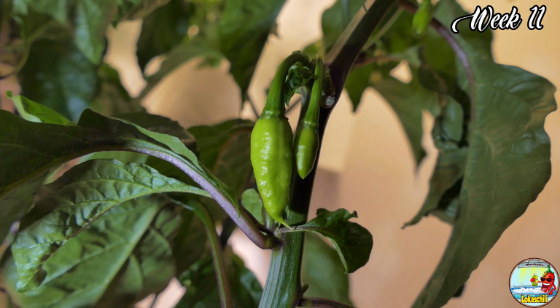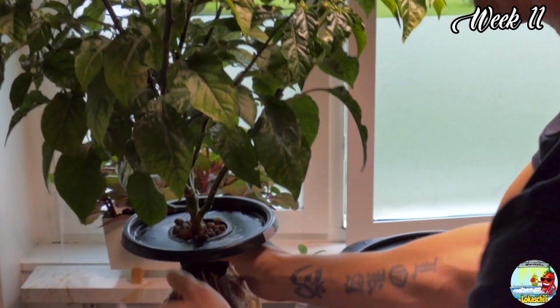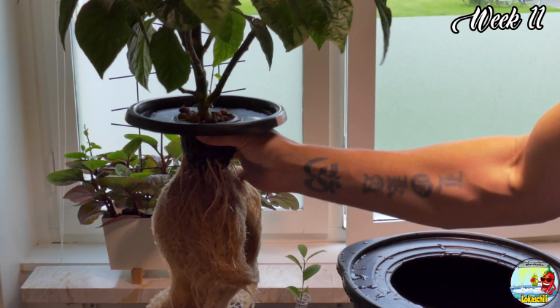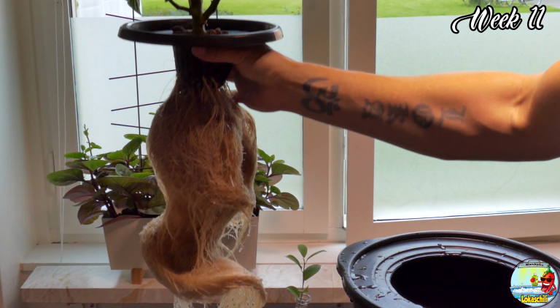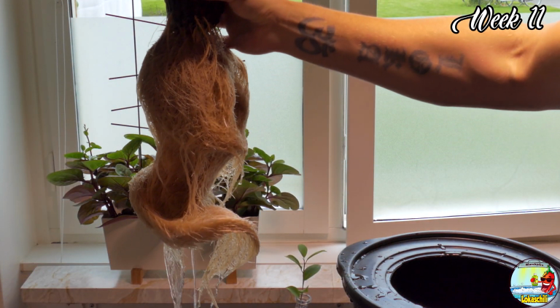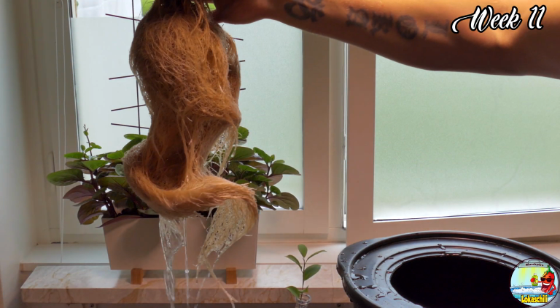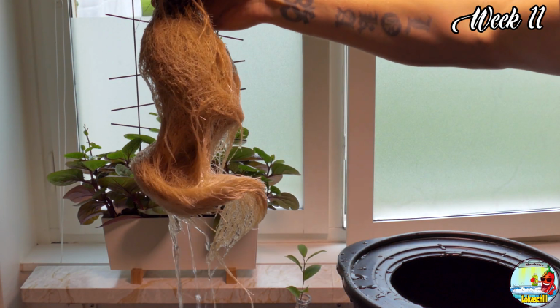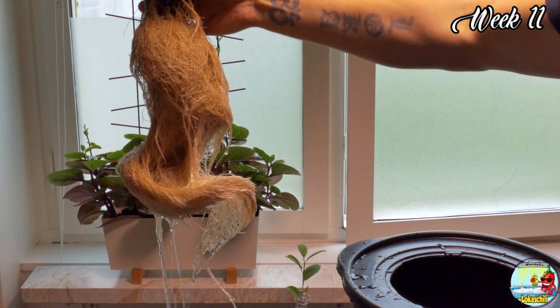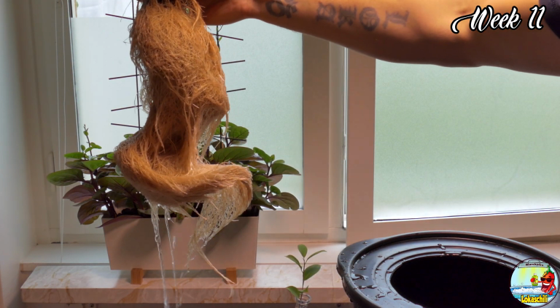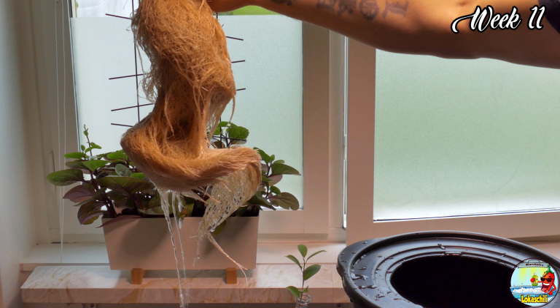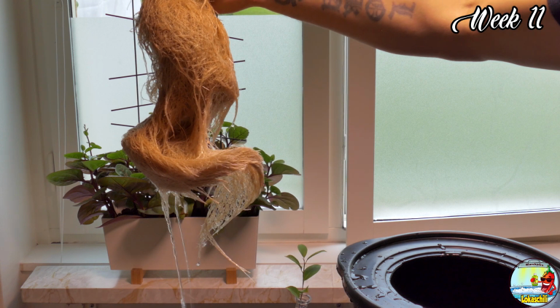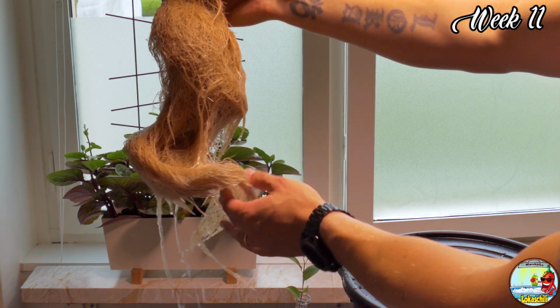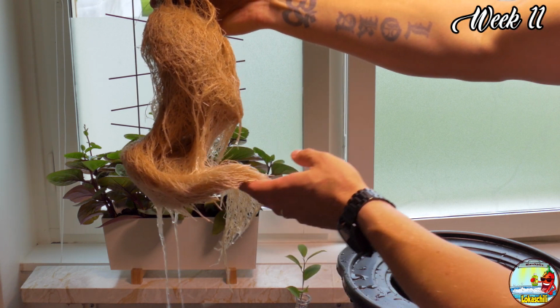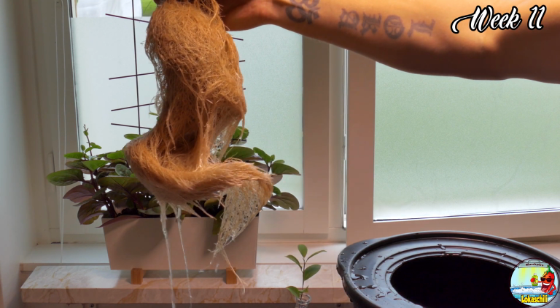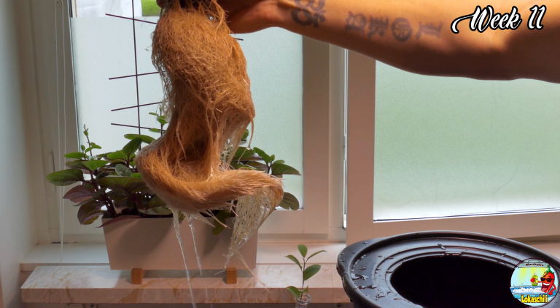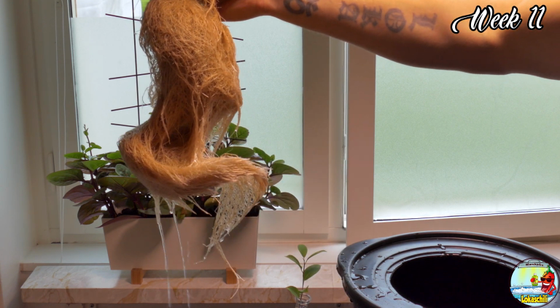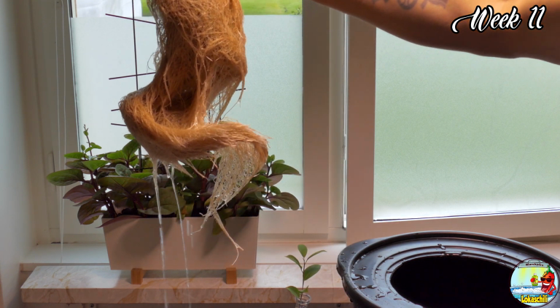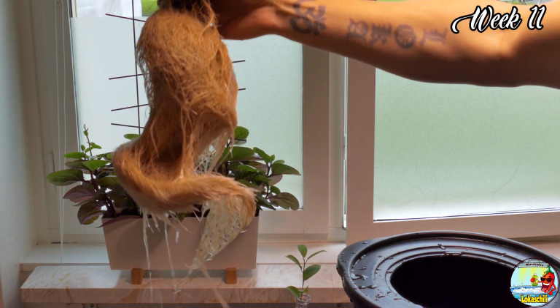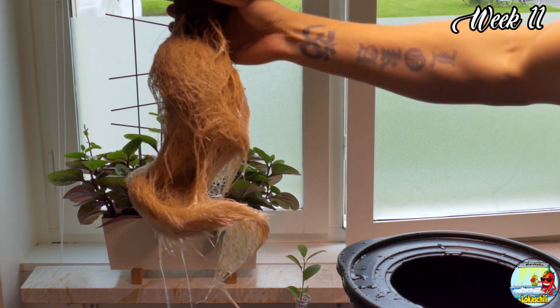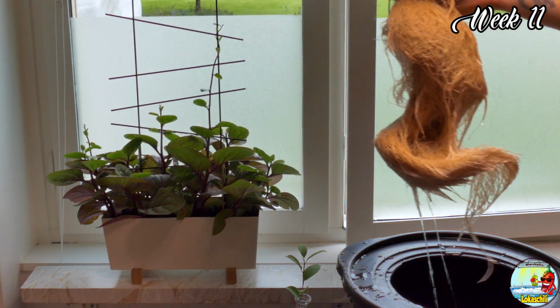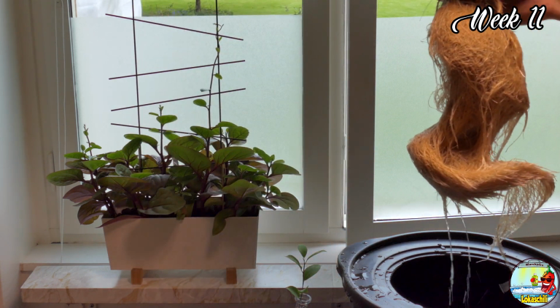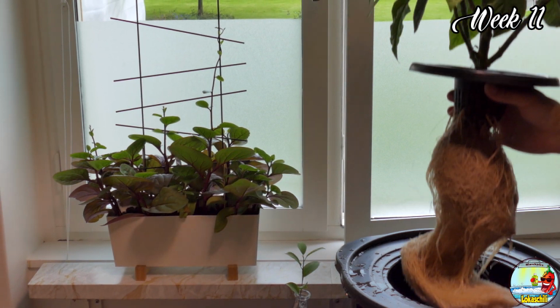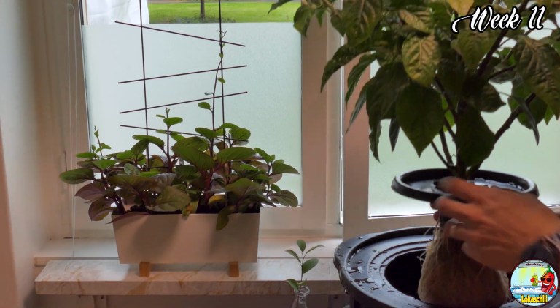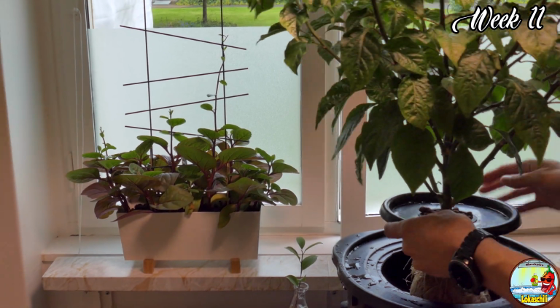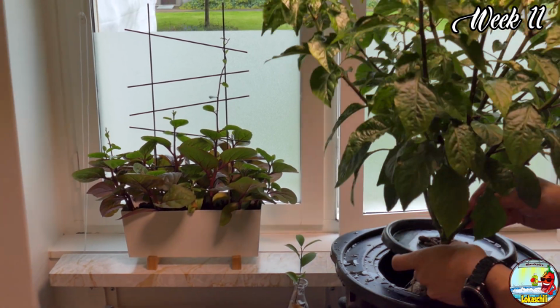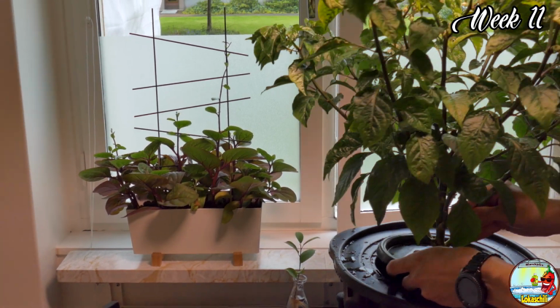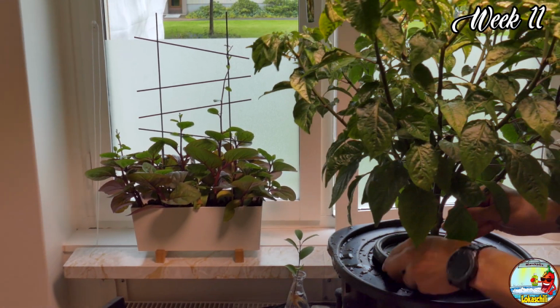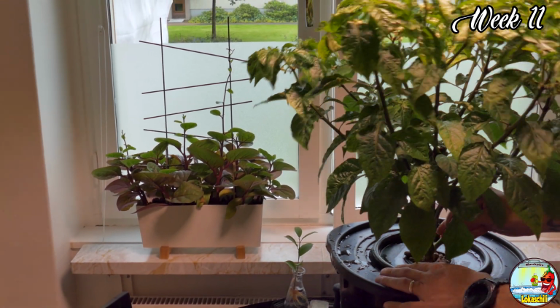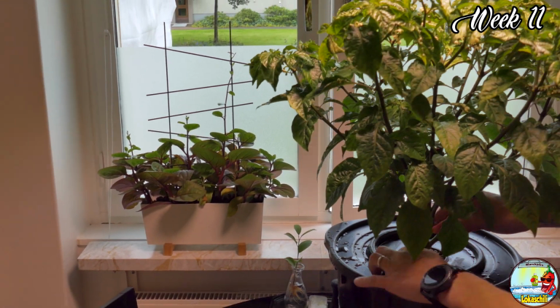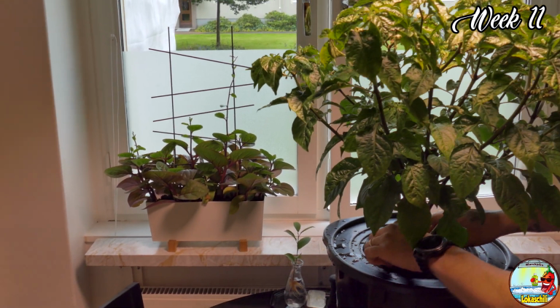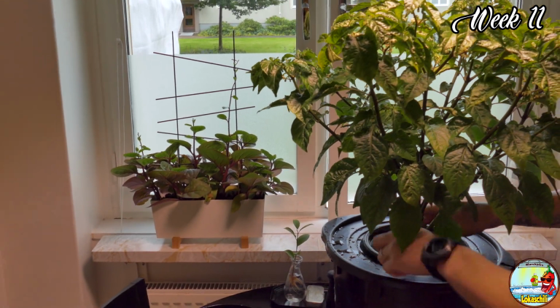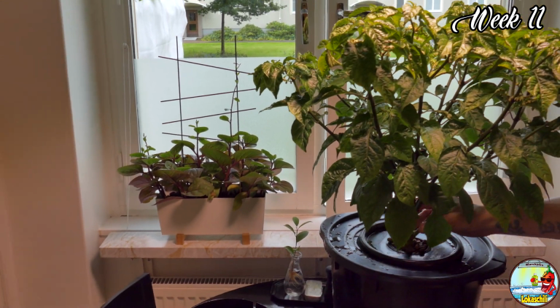I had a bit of a struggle refilling the DVC every day, so I decided to give it a bigger reservoir. It won't make much of a difference since the plant is focusing on fruiting, not growing, but I understand that it's not optimal for the test.